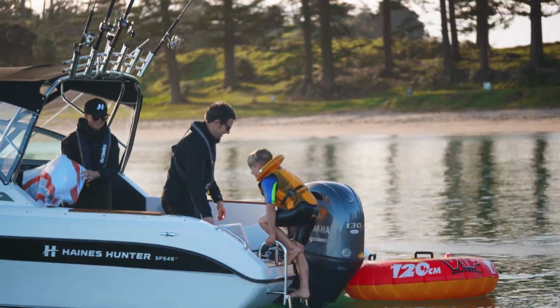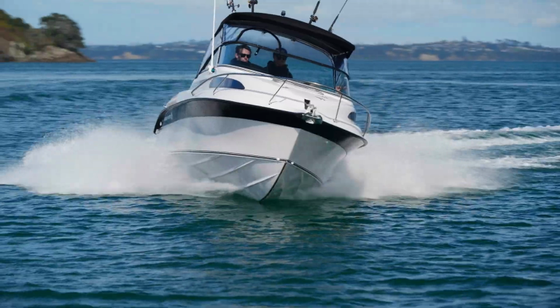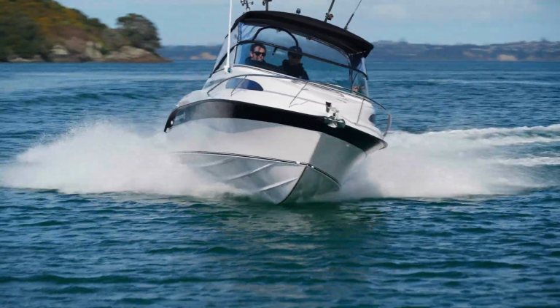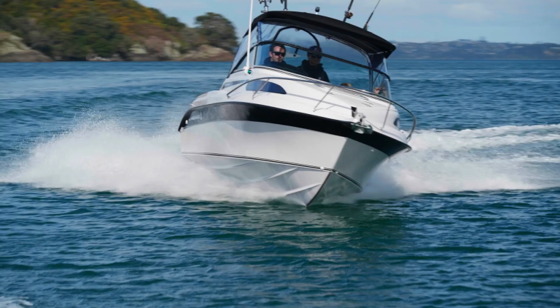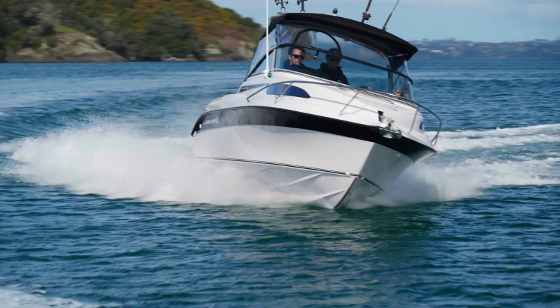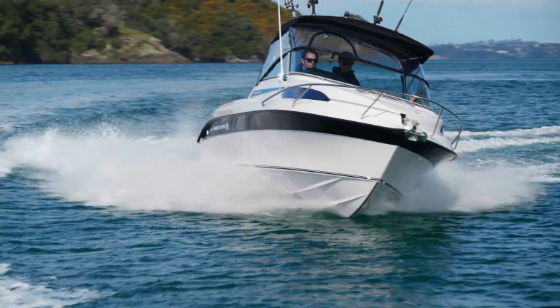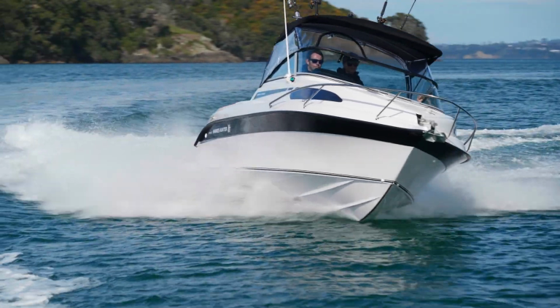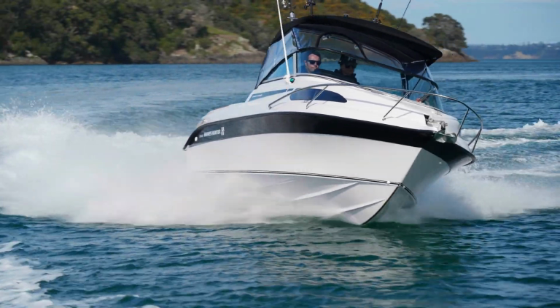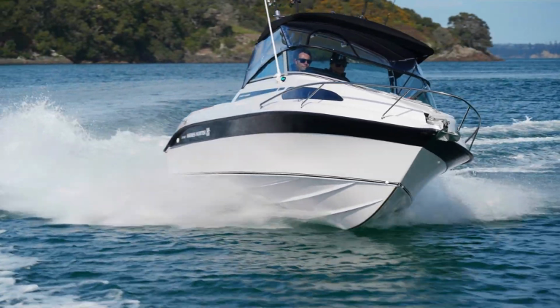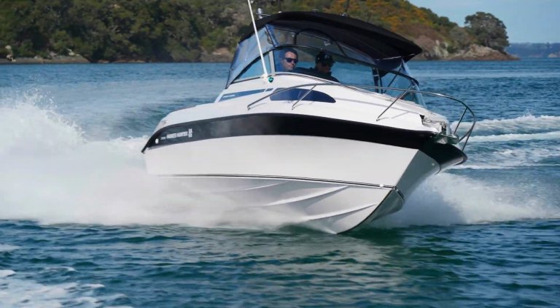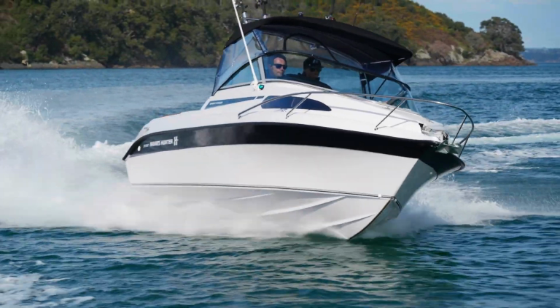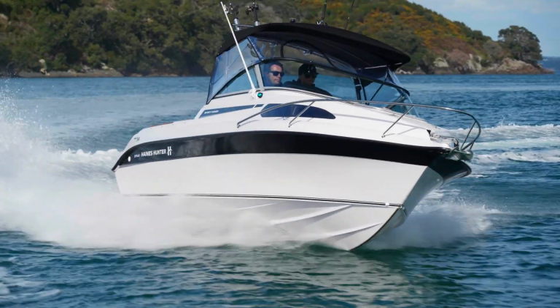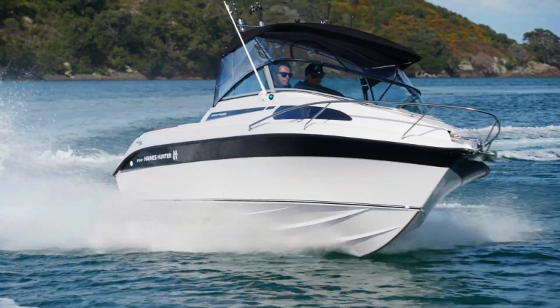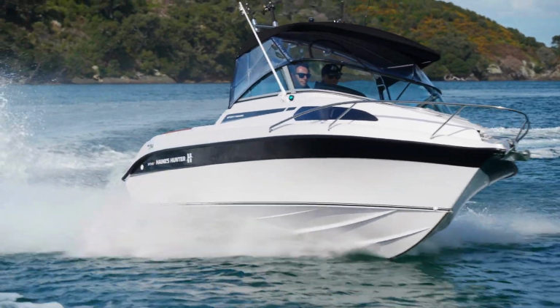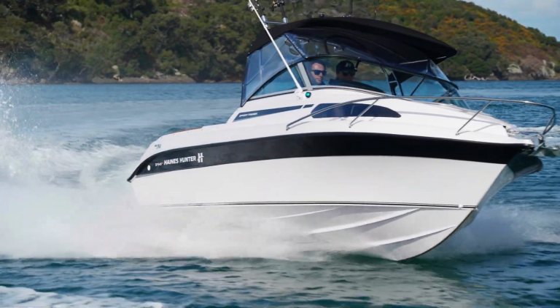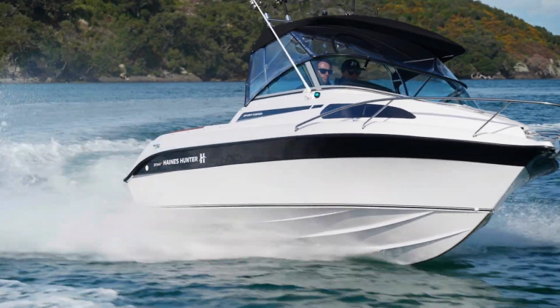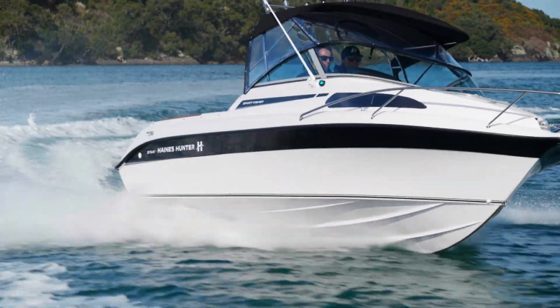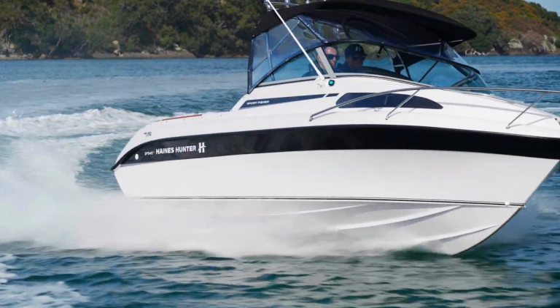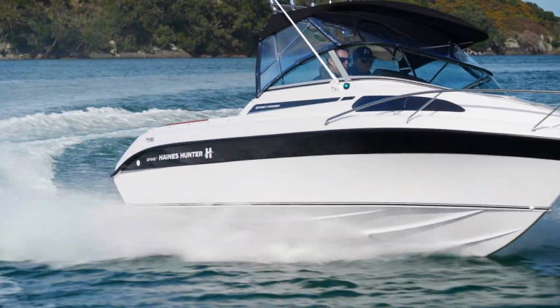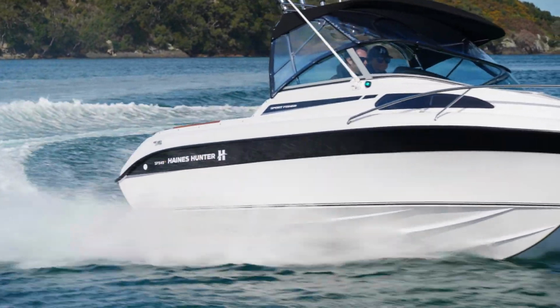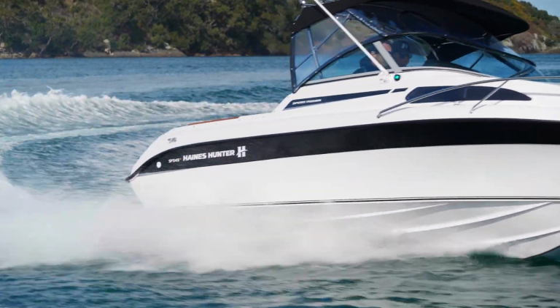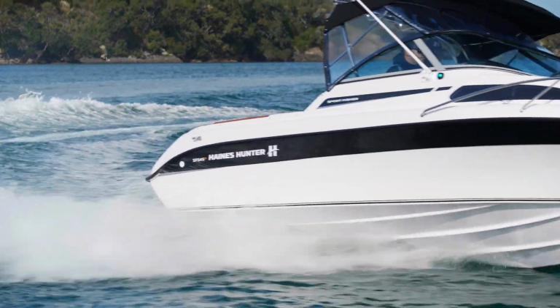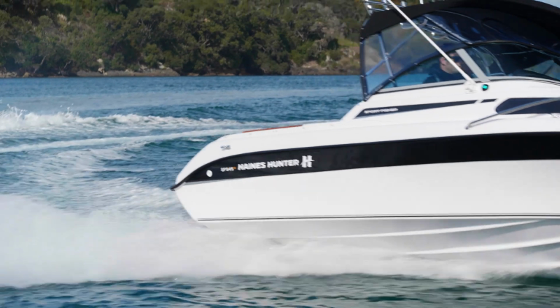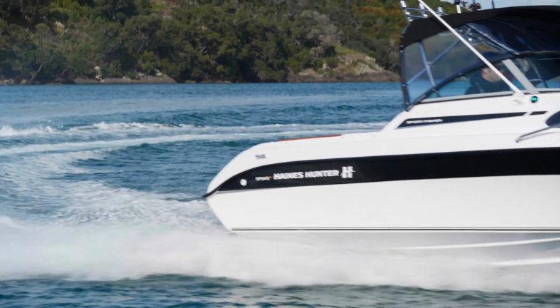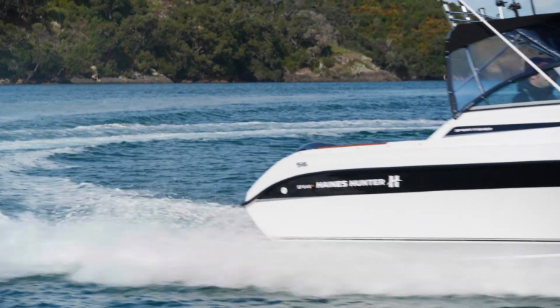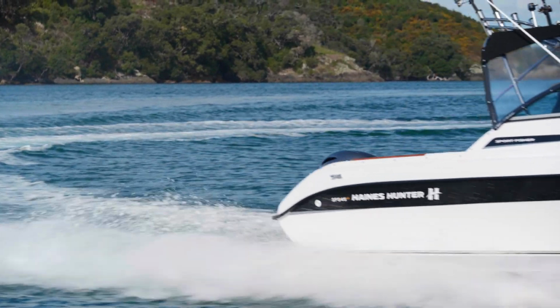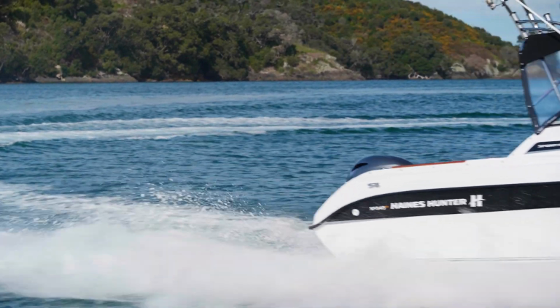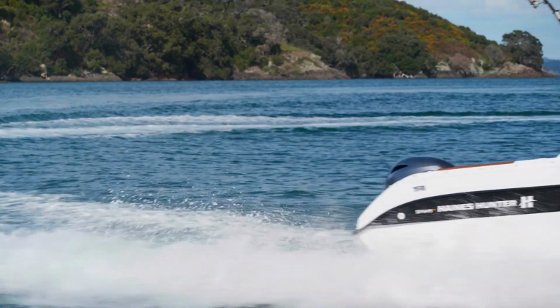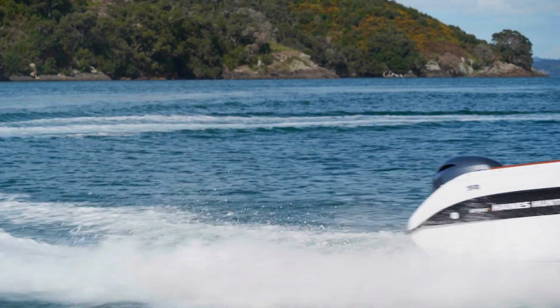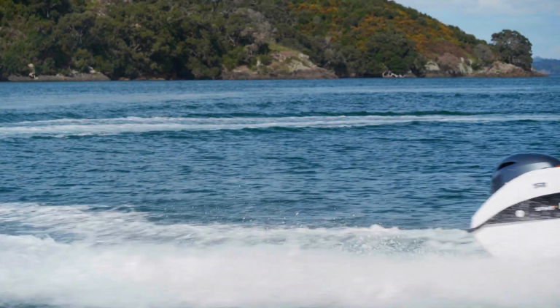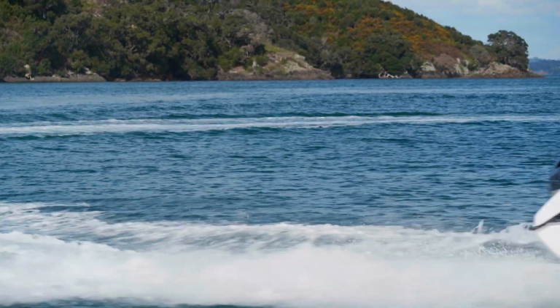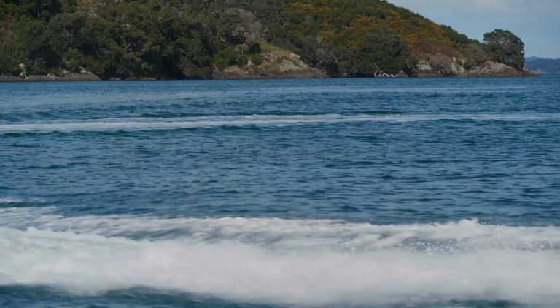To learn more about this exciting 545 Haines Hunter, visit our website at hayneshunter.co.nz or call in and see one of our nationwide dealers.